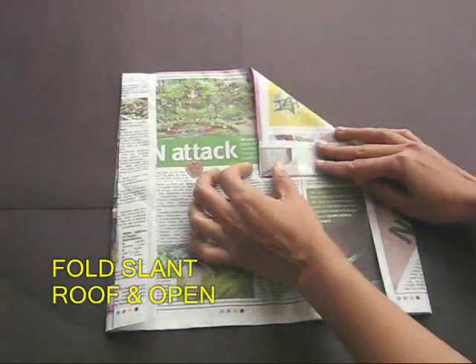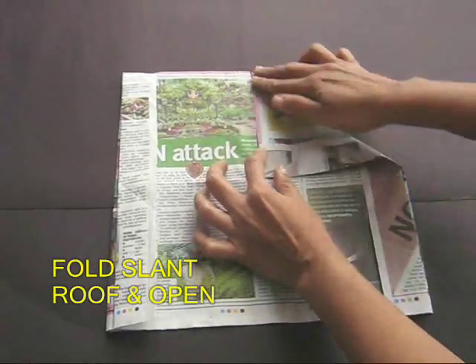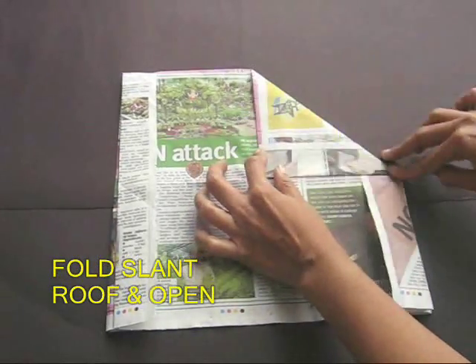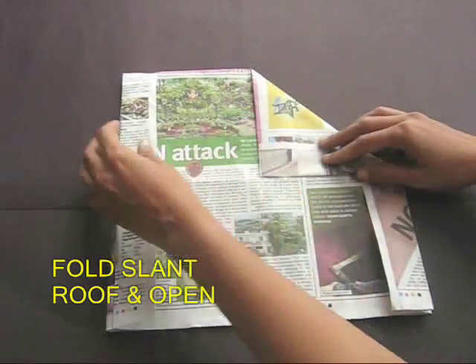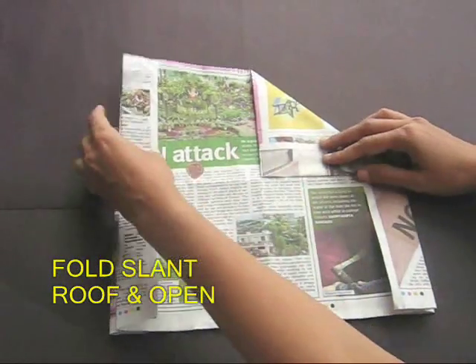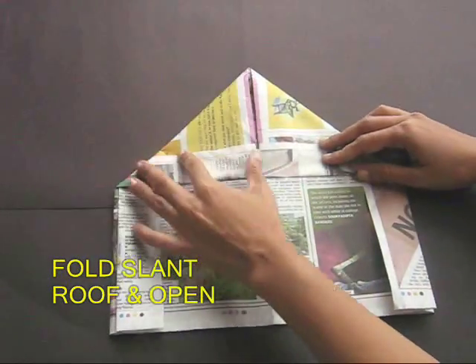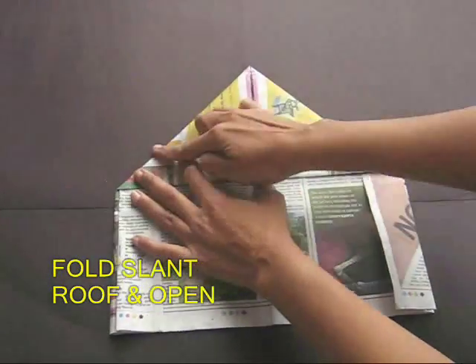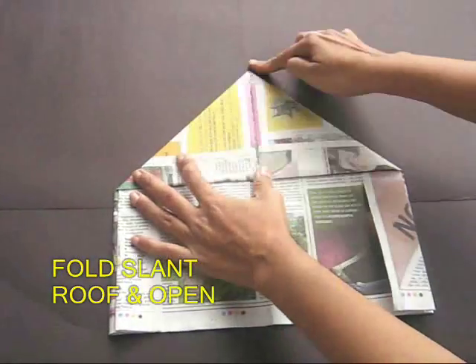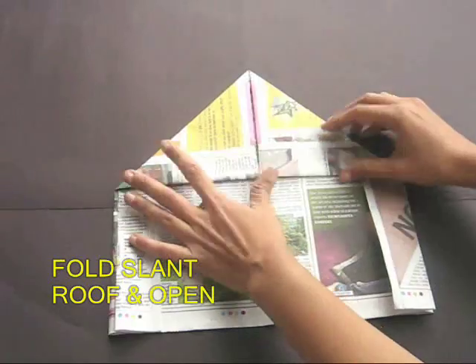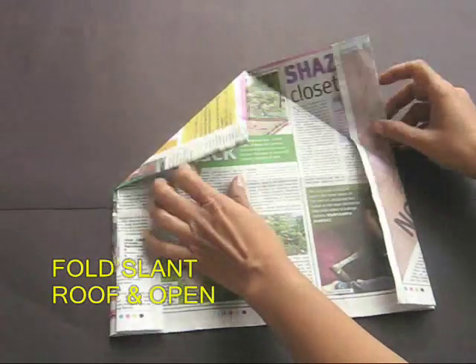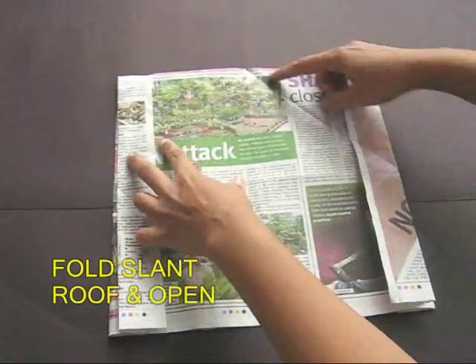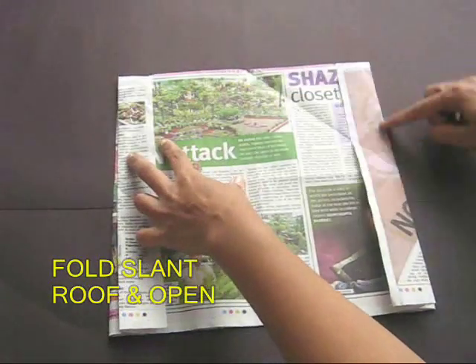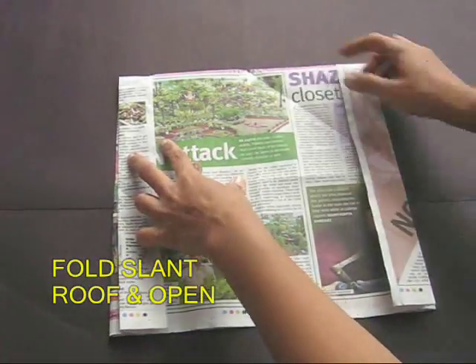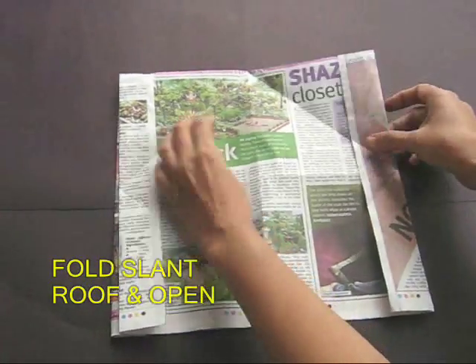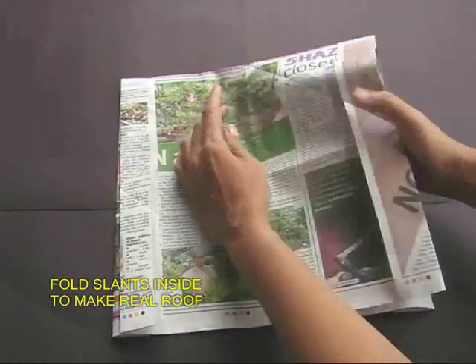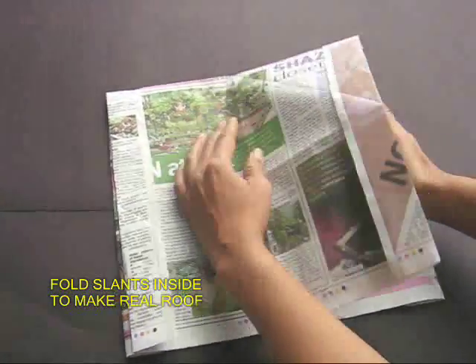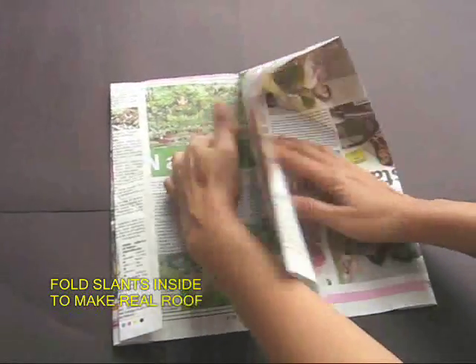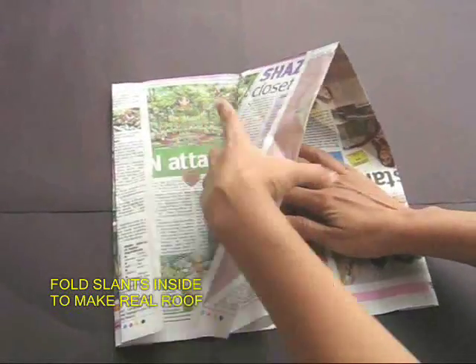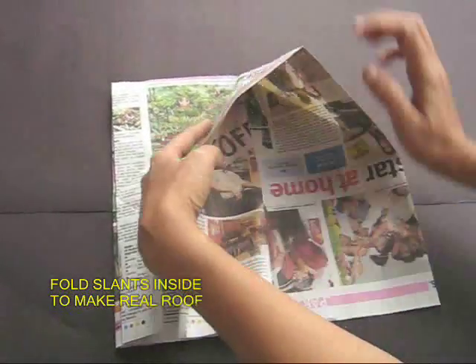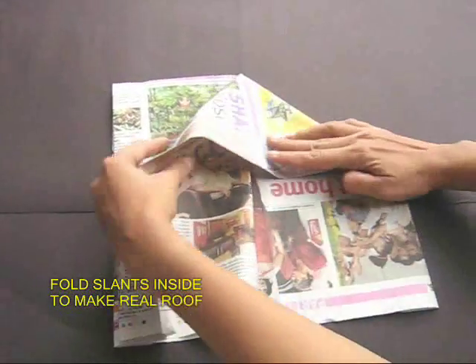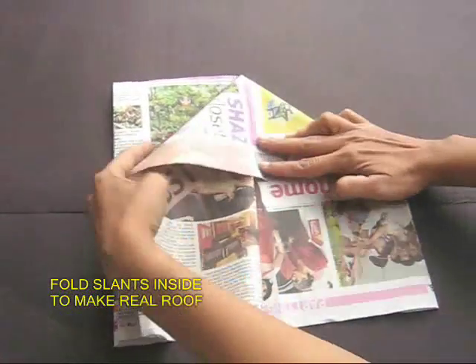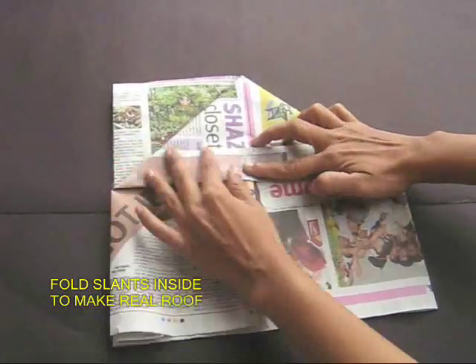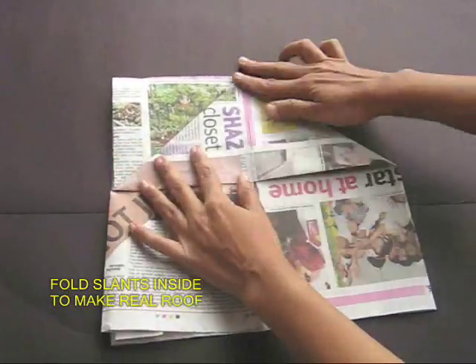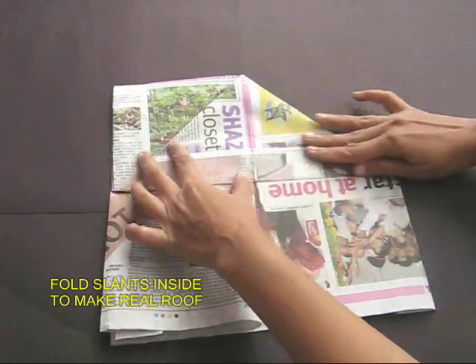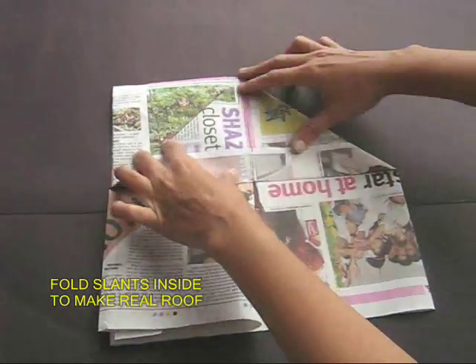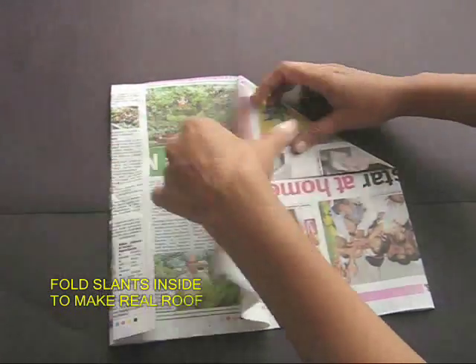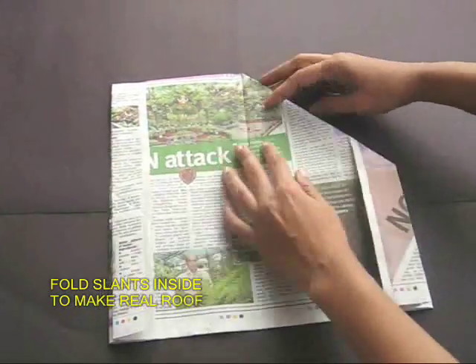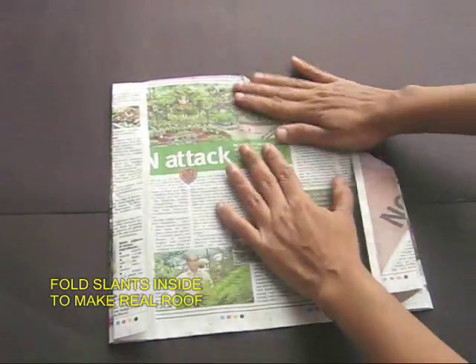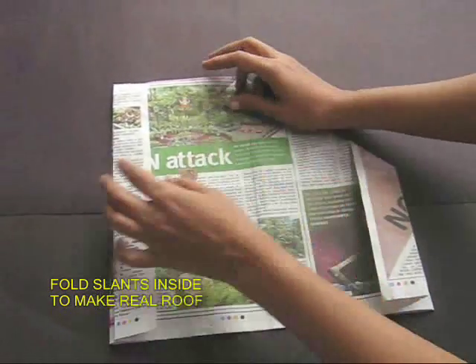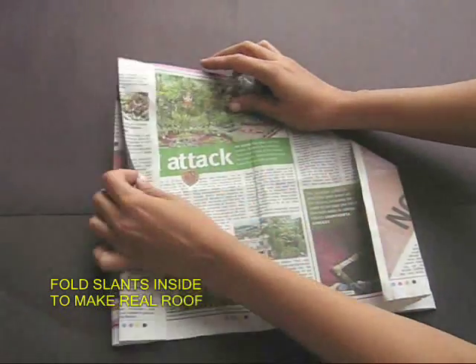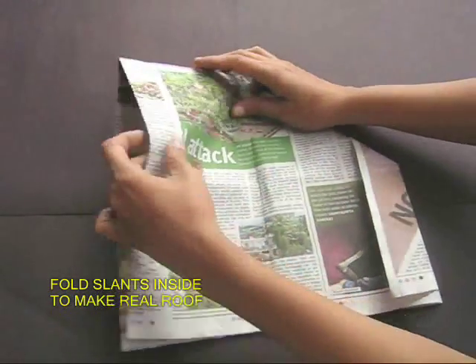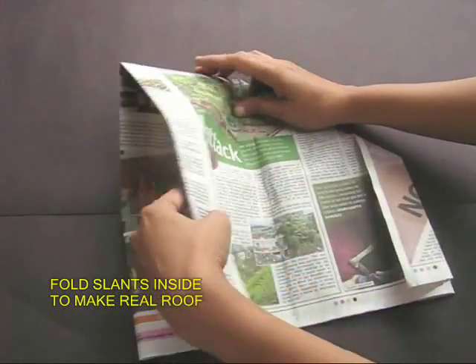Now fold a roof on the top — this is just for the creases. Open the roof and take the slants and tuck them inside to make a real half roof.